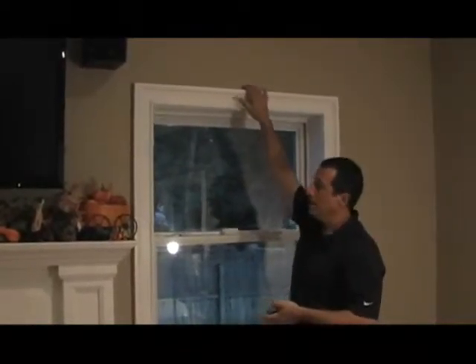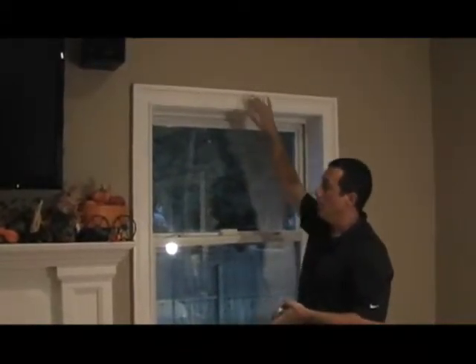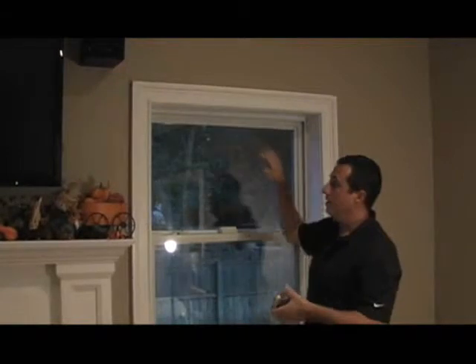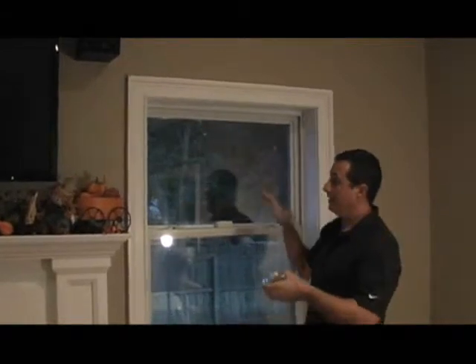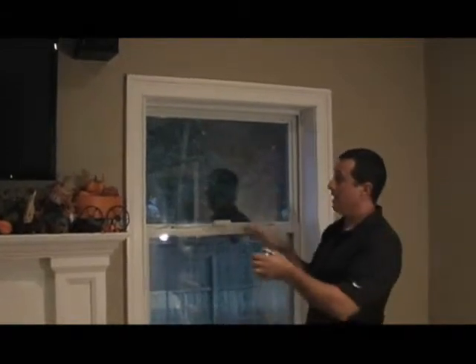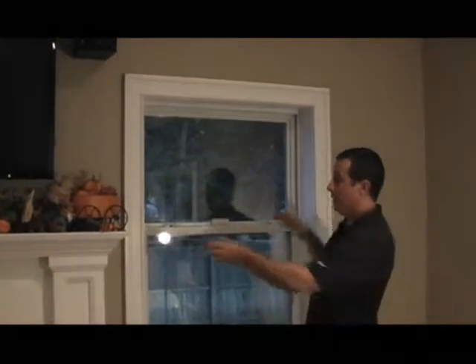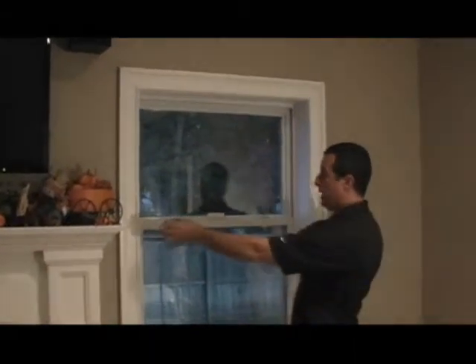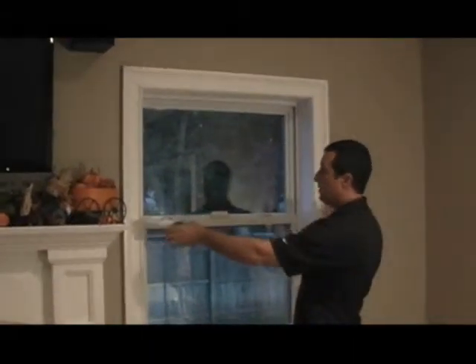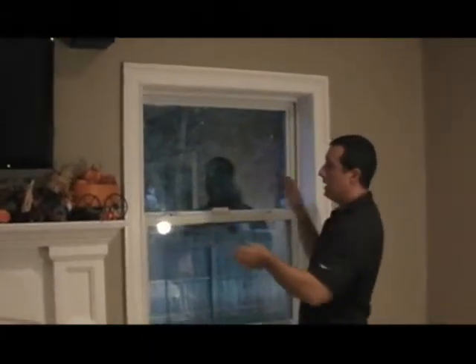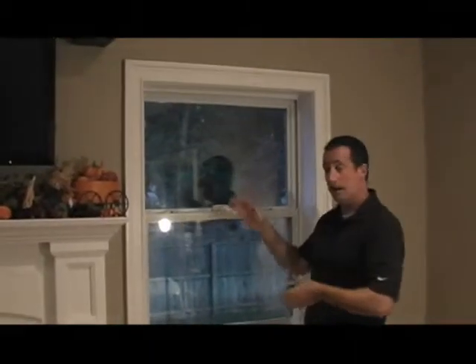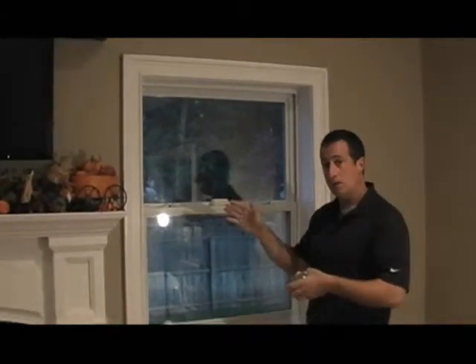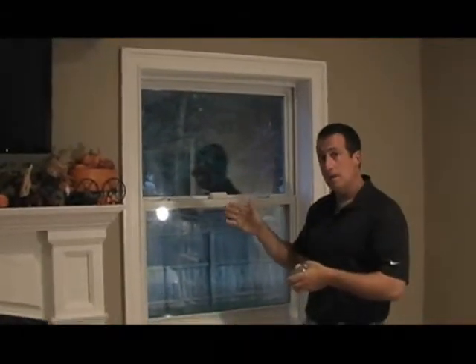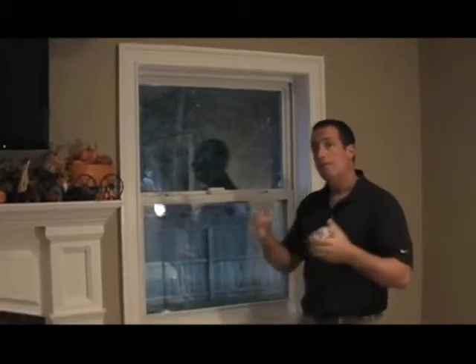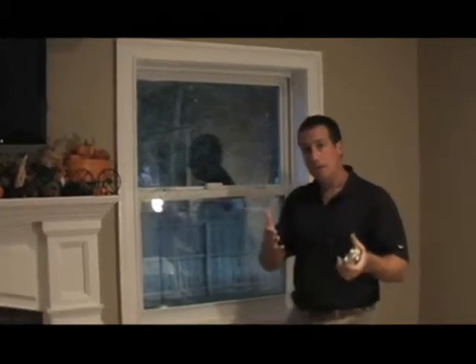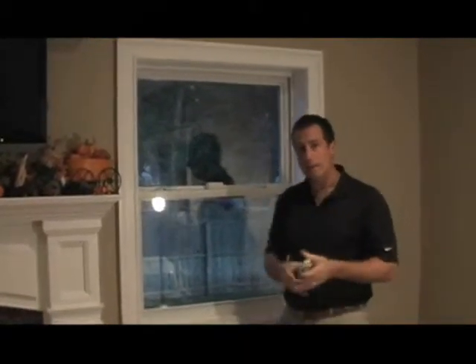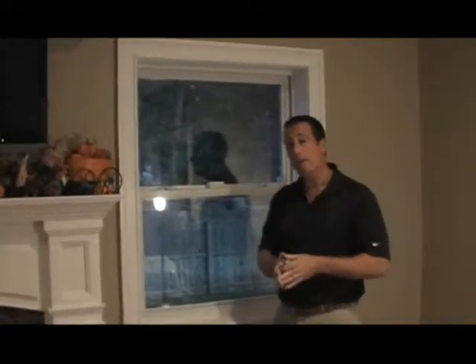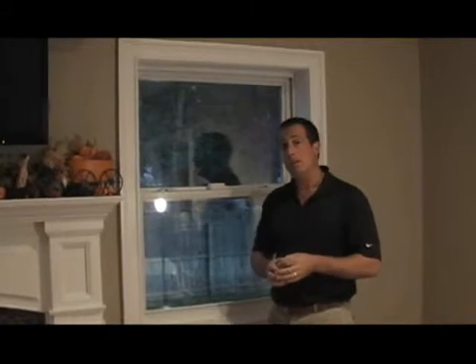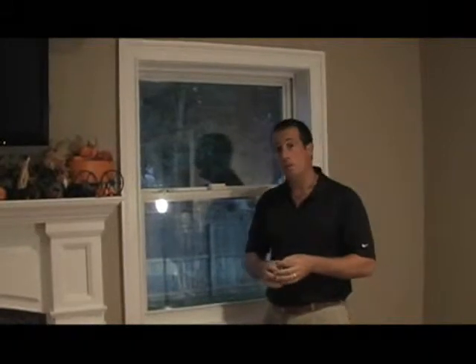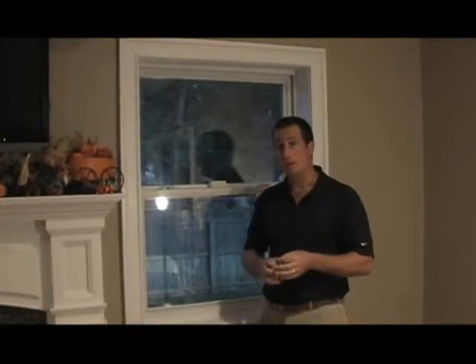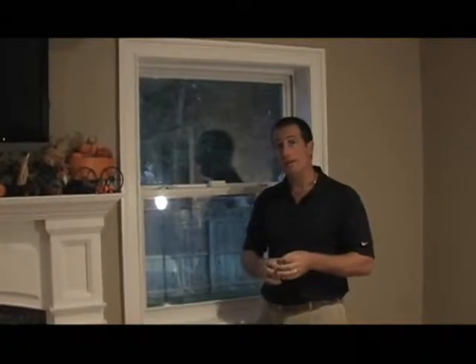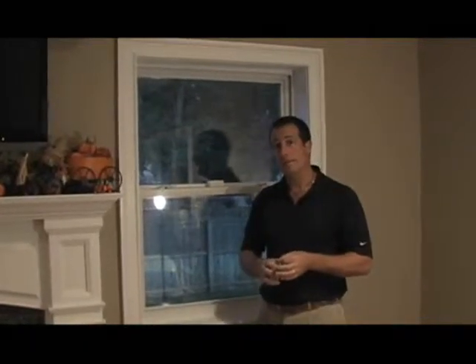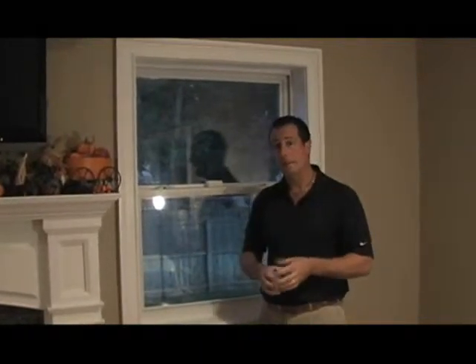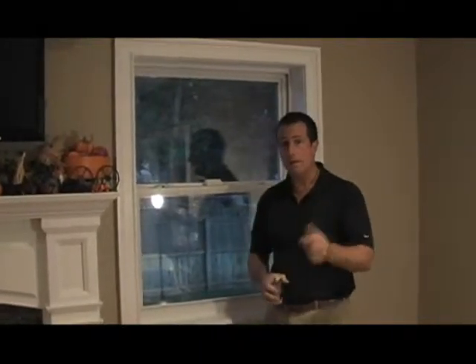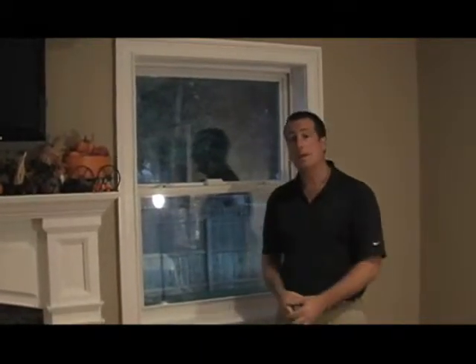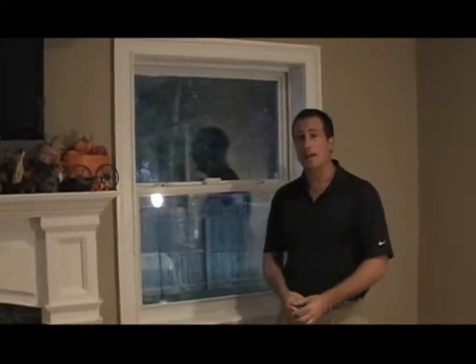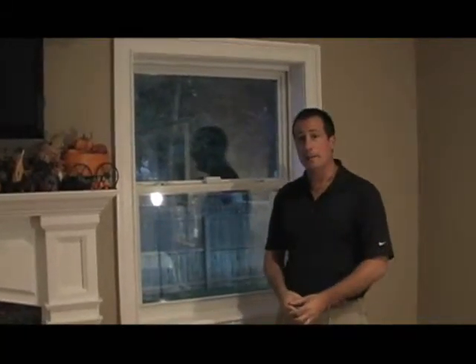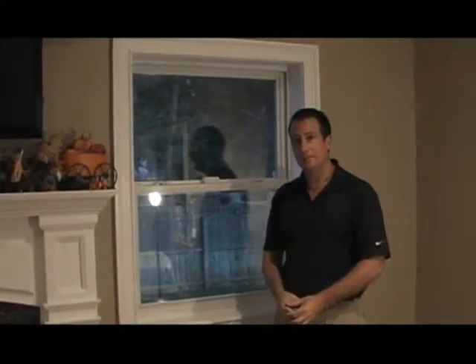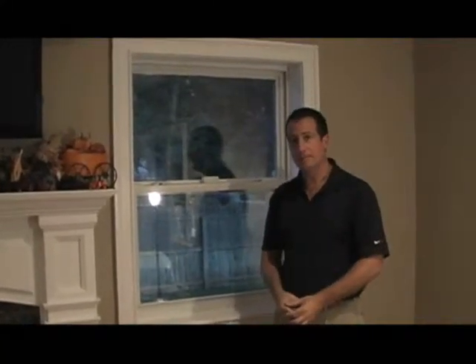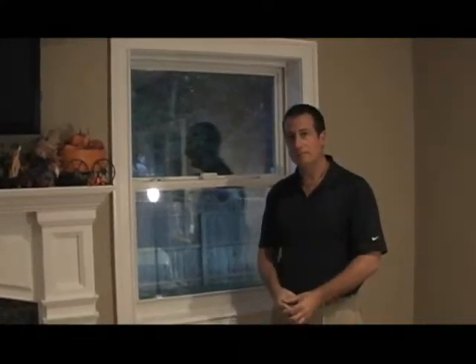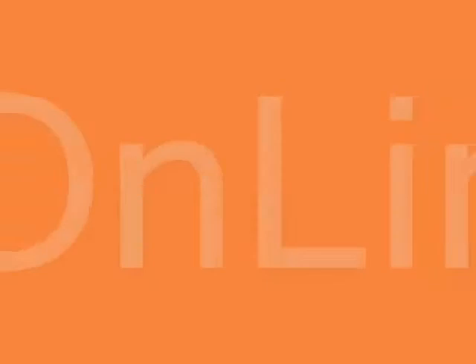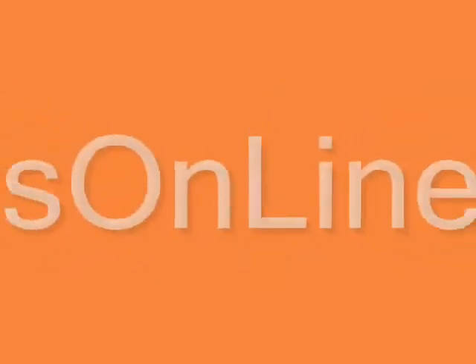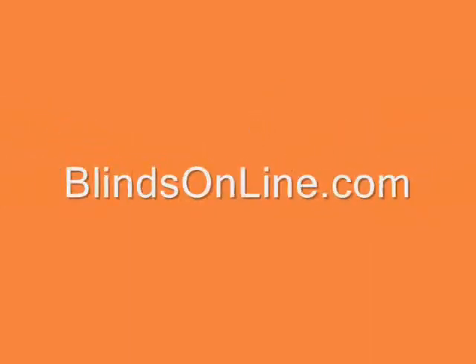Once you have your width measurement and your height measurement, you have everything you need to order your vertical blinds. Mike from blindsonline.com. Thank you.